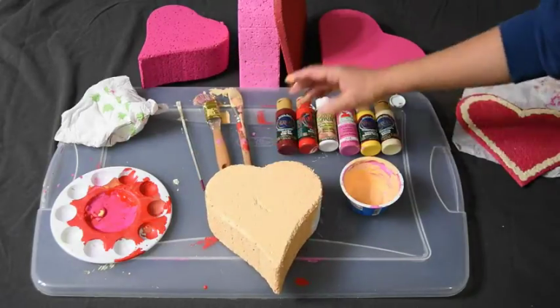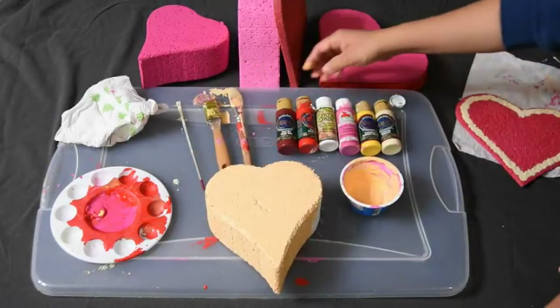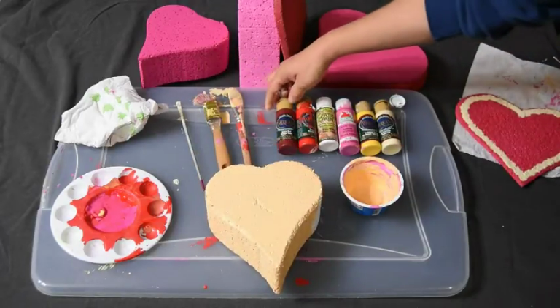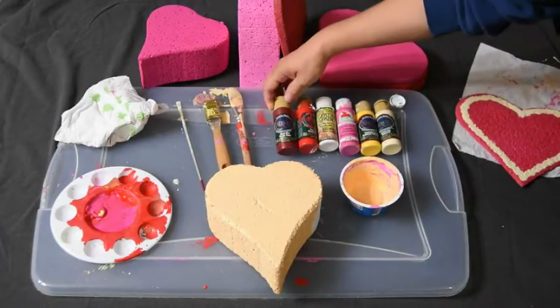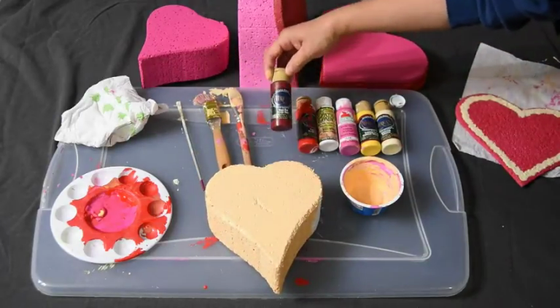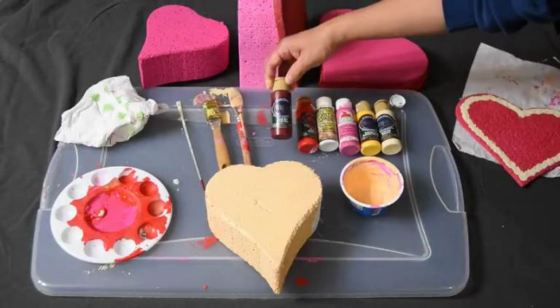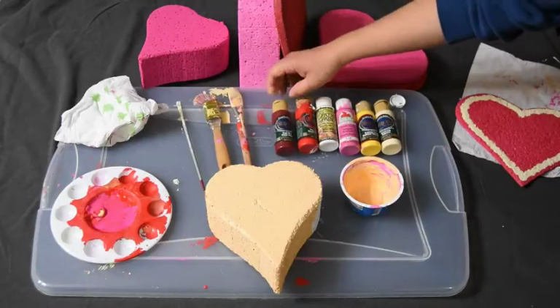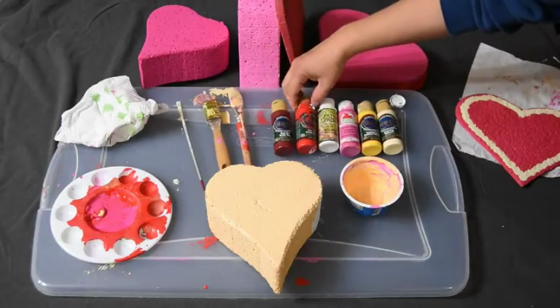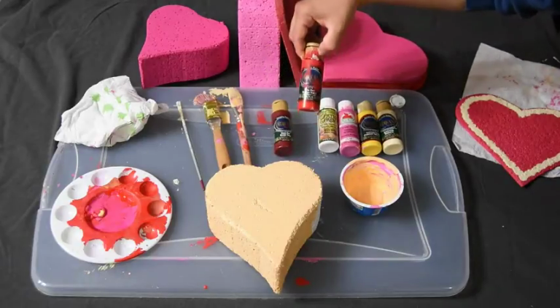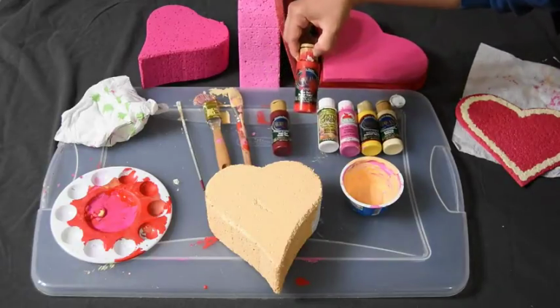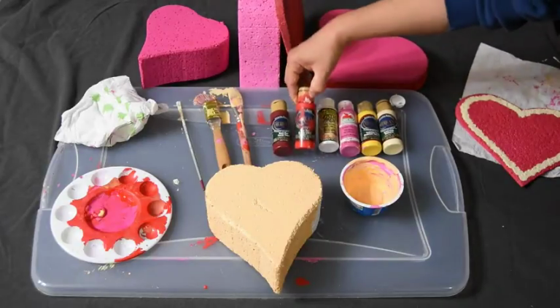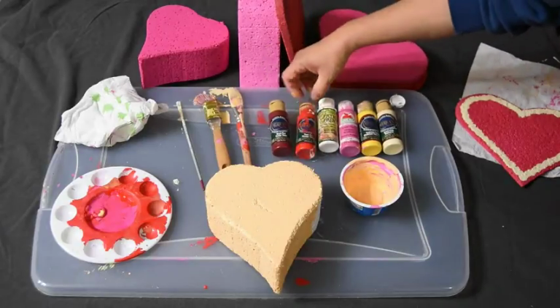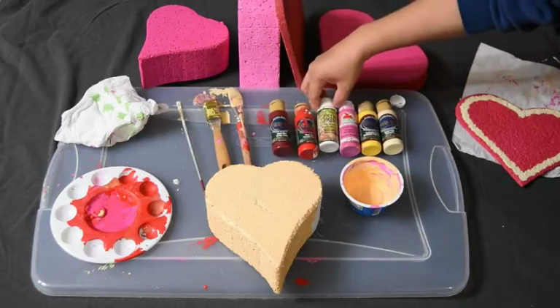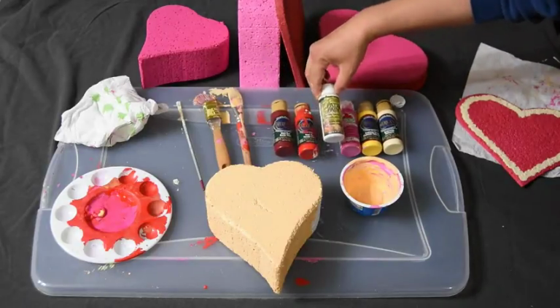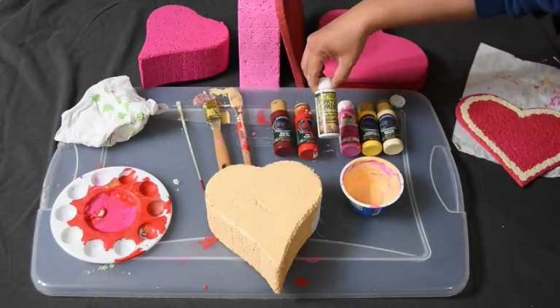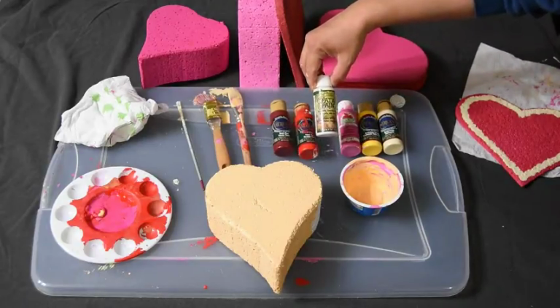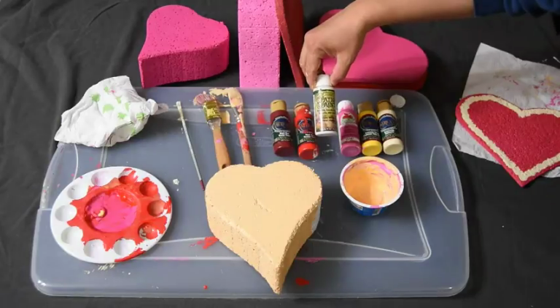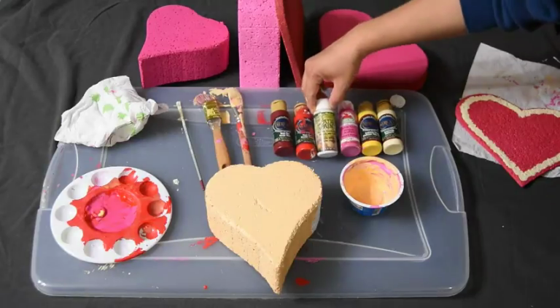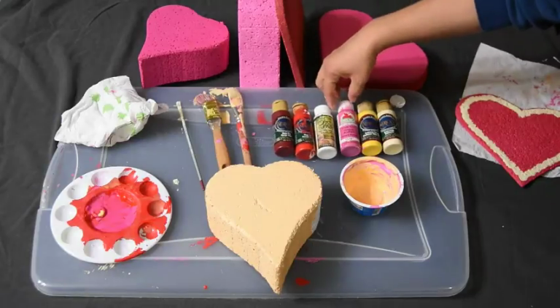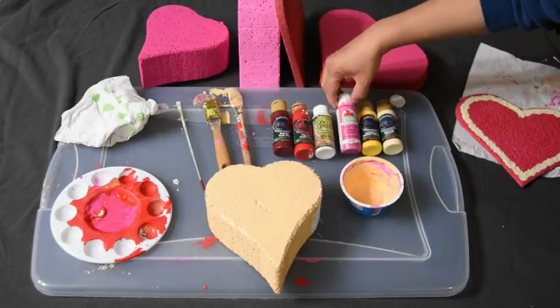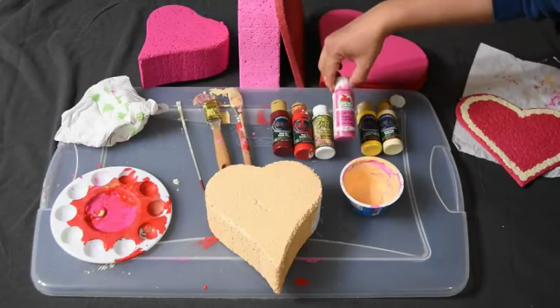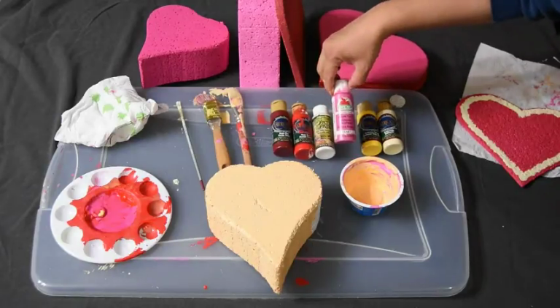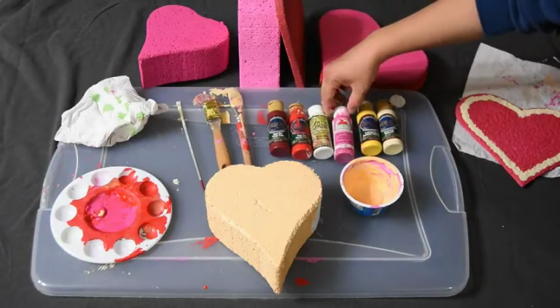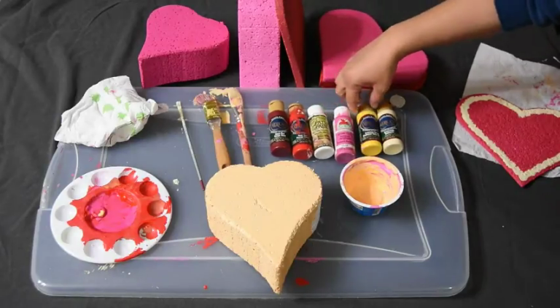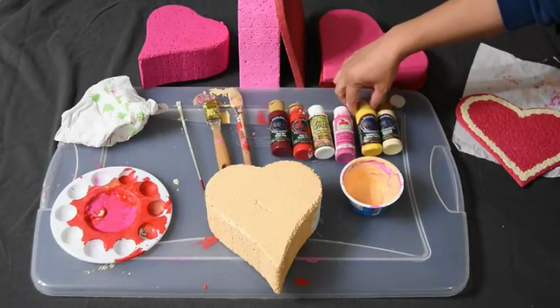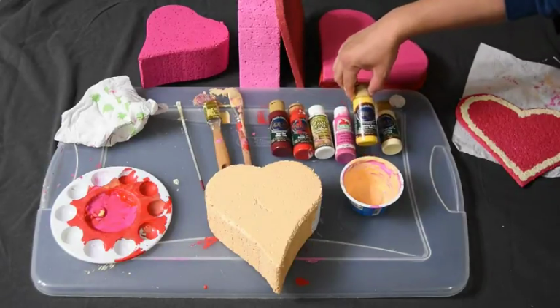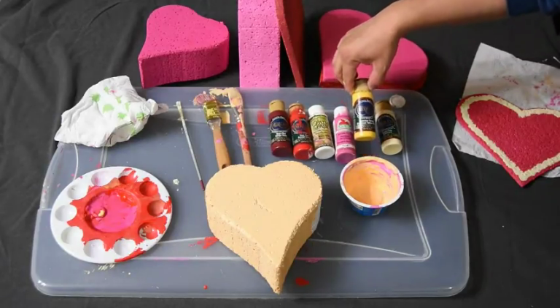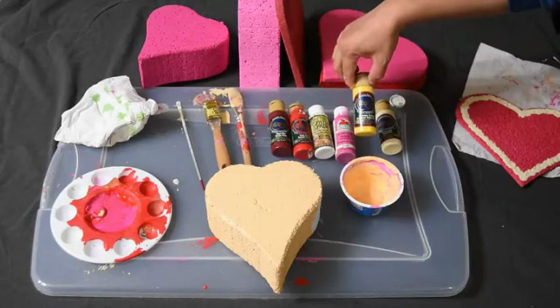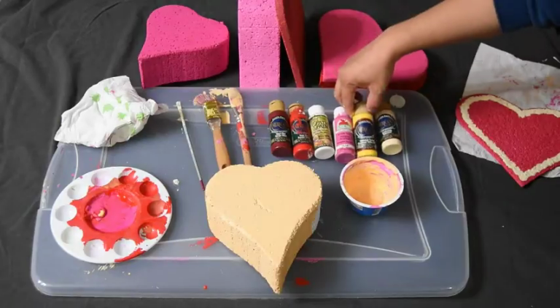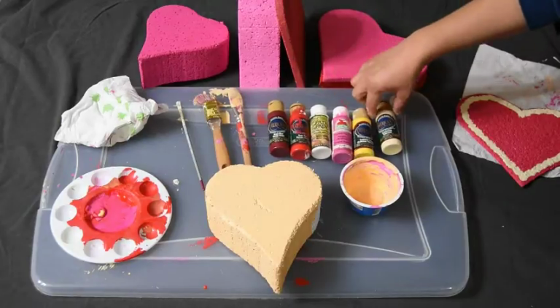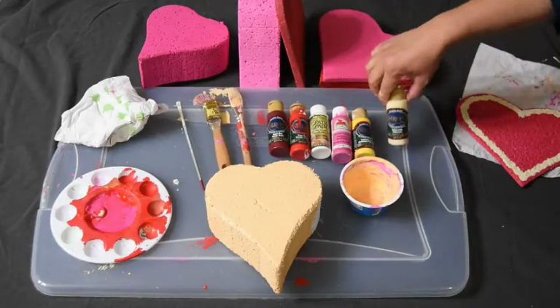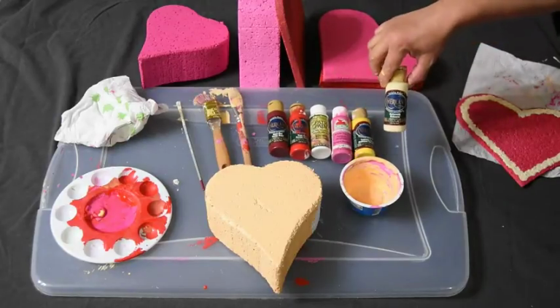The paint I used was Napa Red, True Red, Warm White, Bright Magenta, Cadmium Yellow, and Buttermilk.